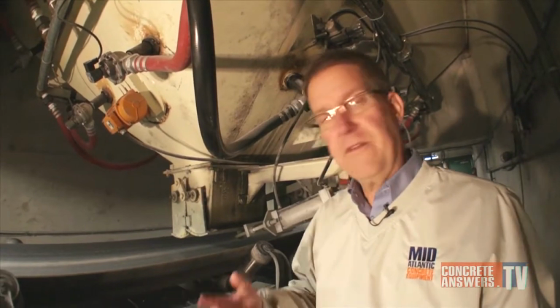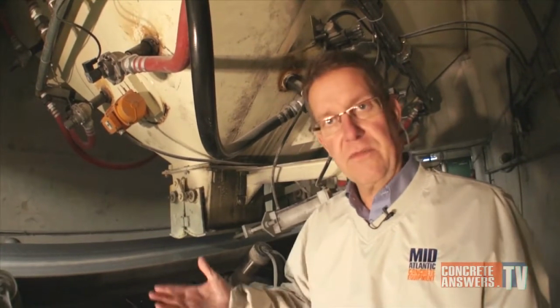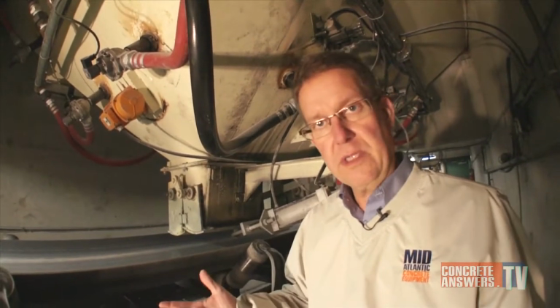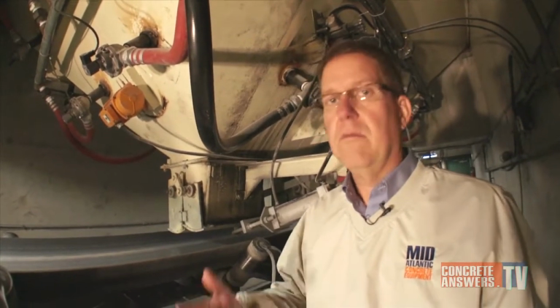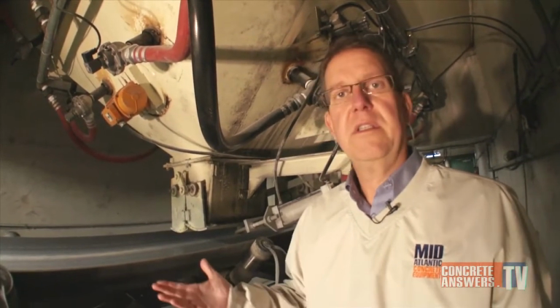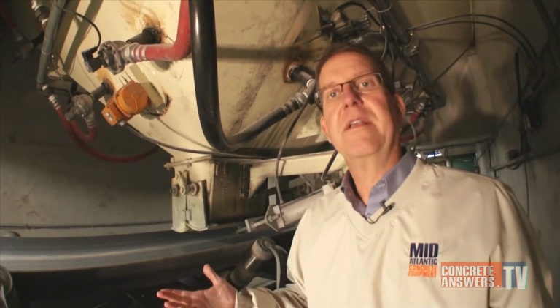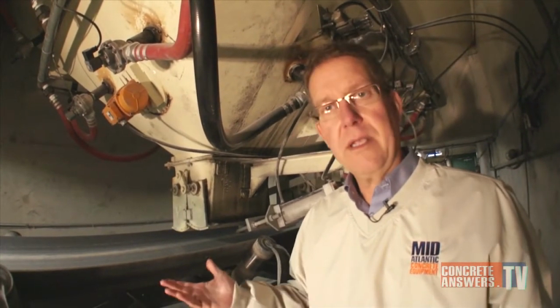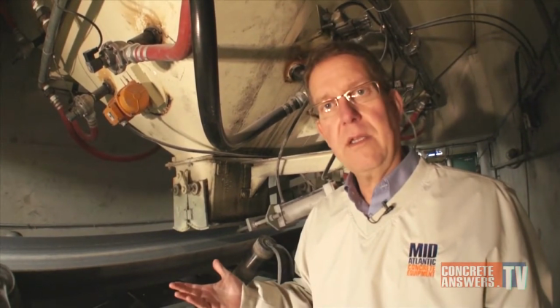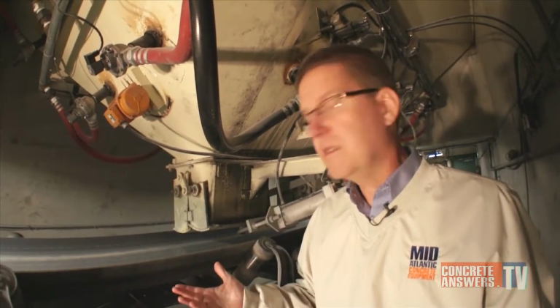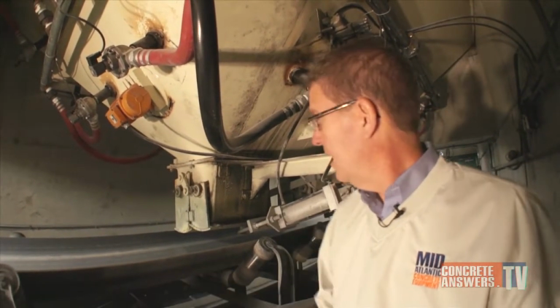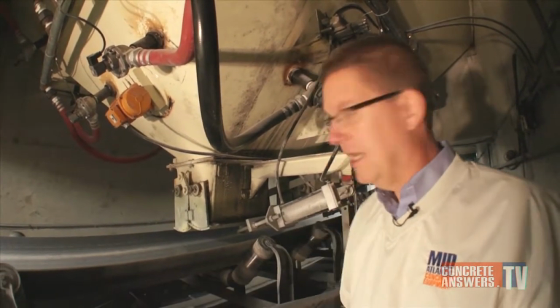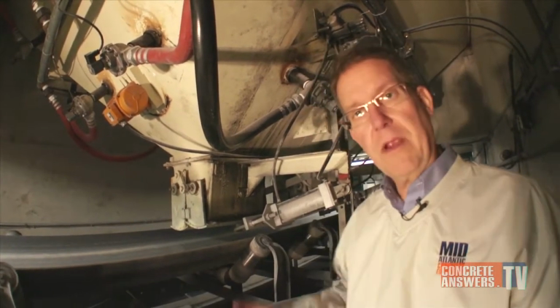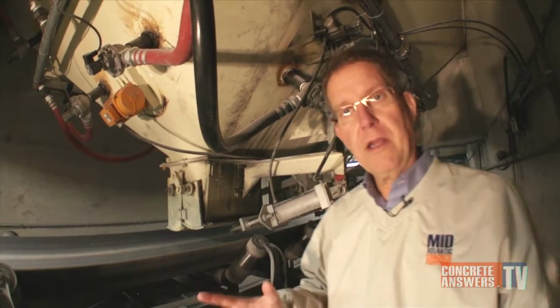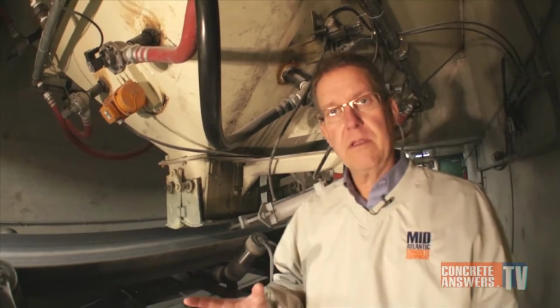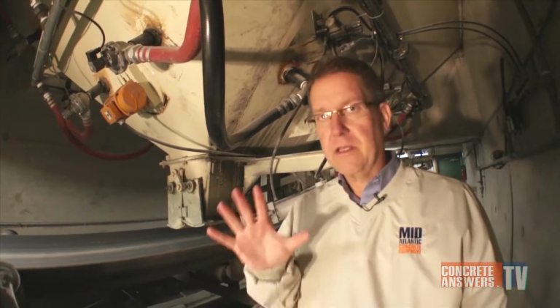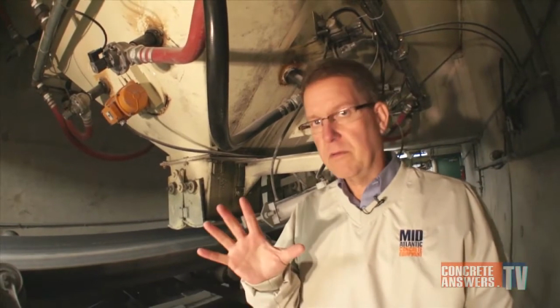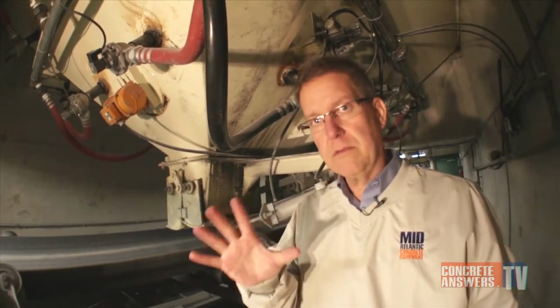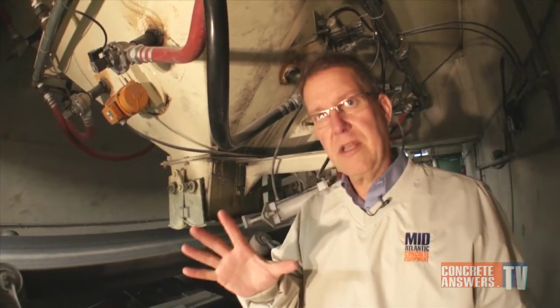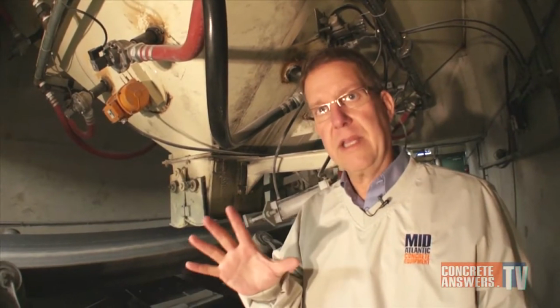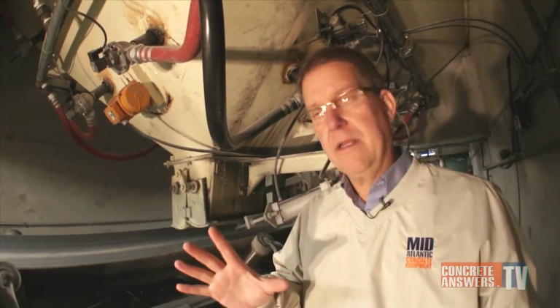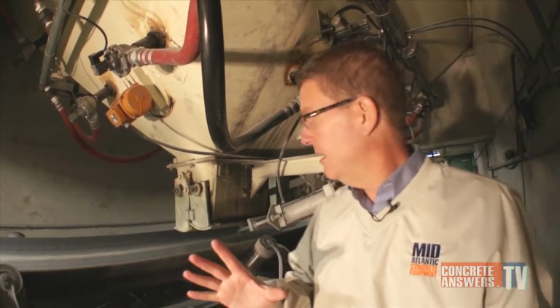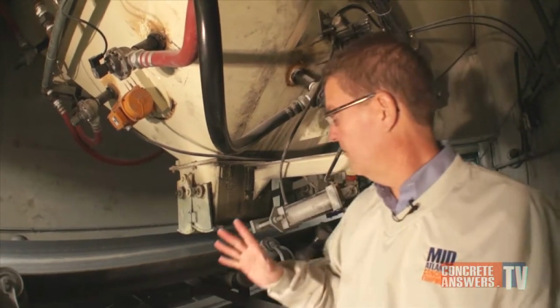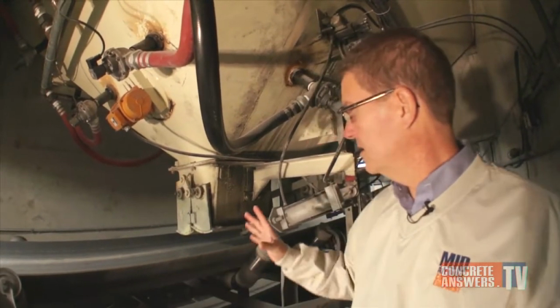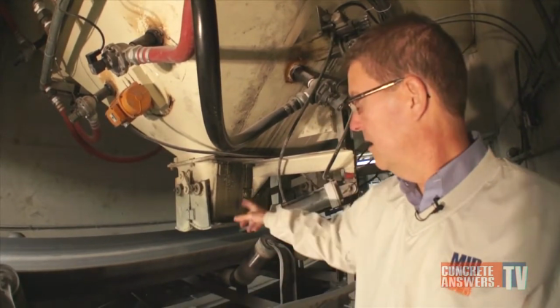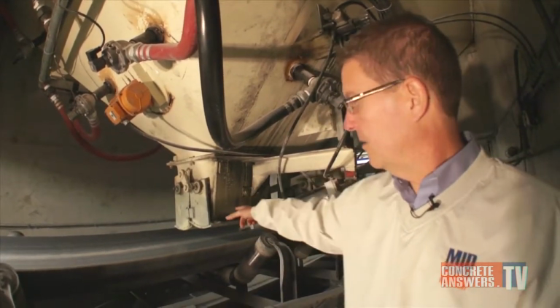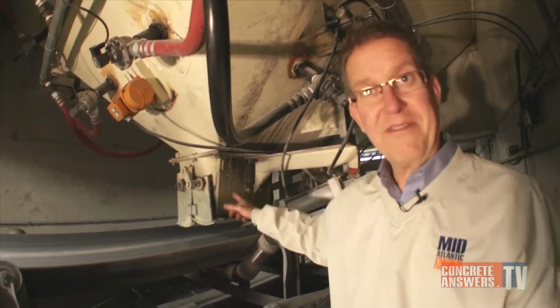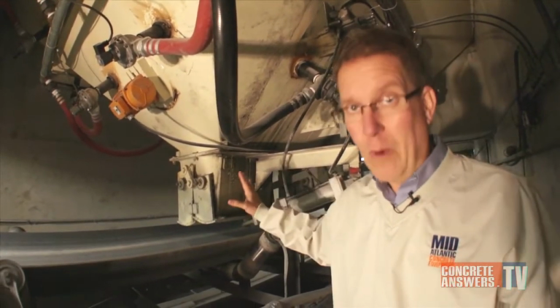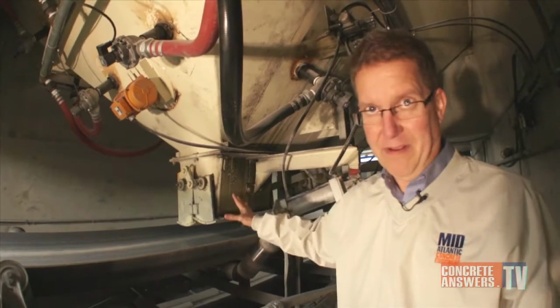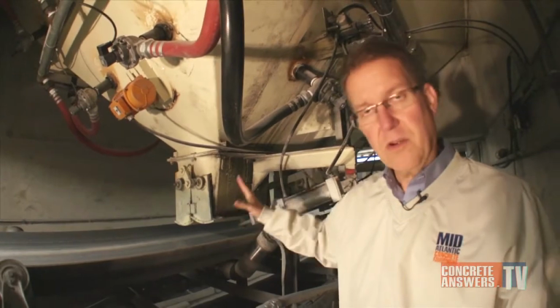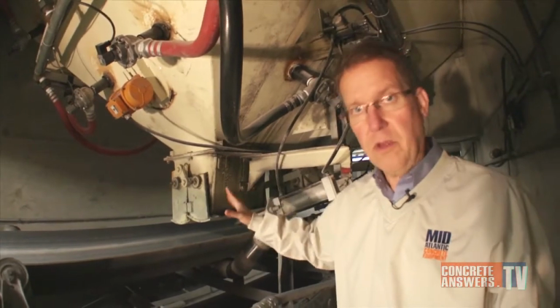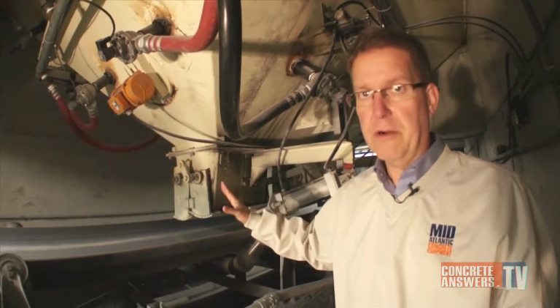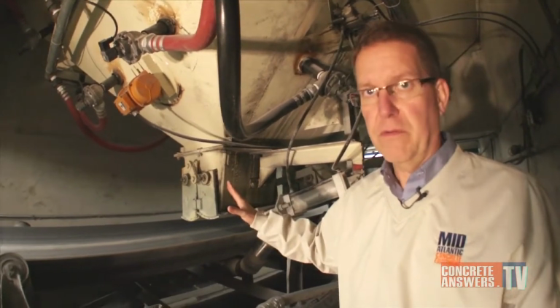It's a waste product, but these folks are using it to make new concrete. It fills the voids and reduces the amount of cement you need to use. It's a great product to use, but the real challenge is, of course, when this stuff gets wet — it's a real bugger to move.